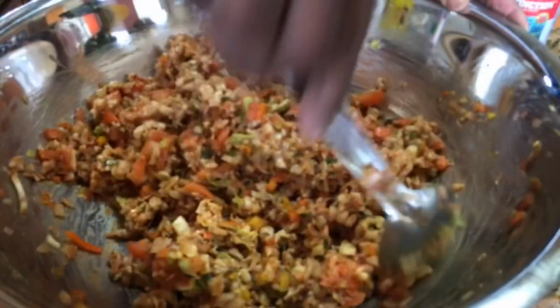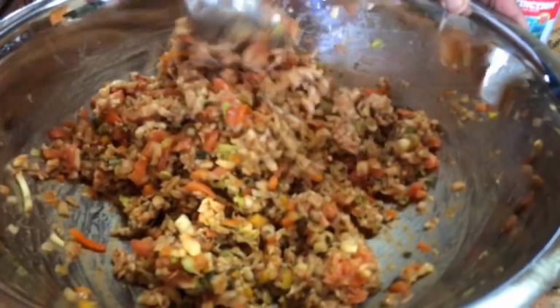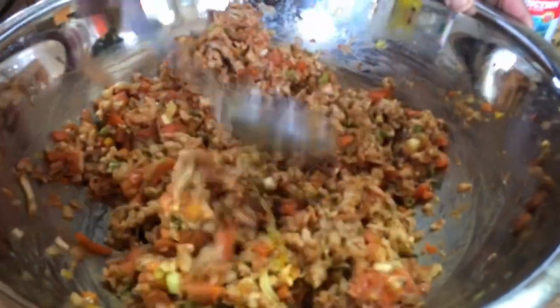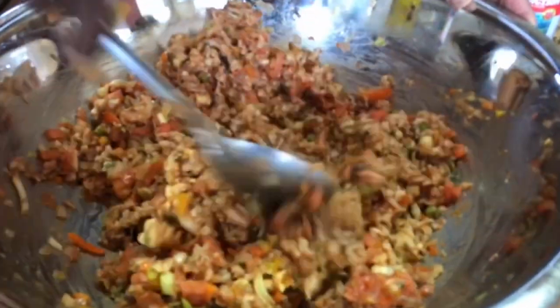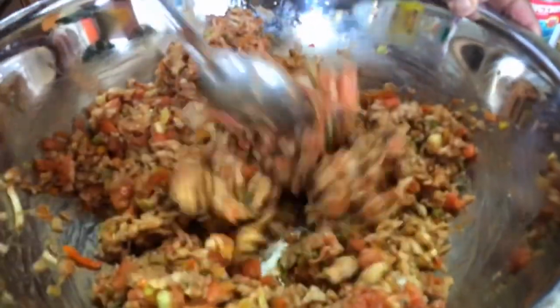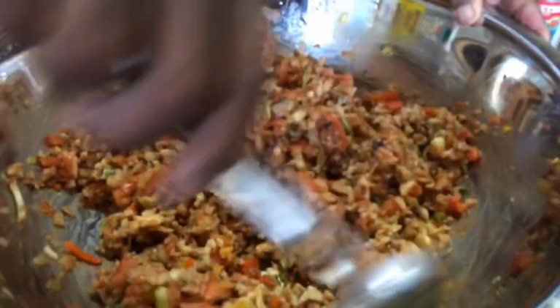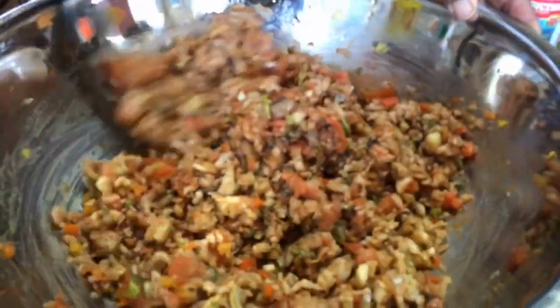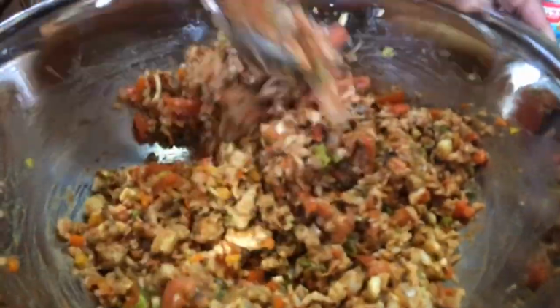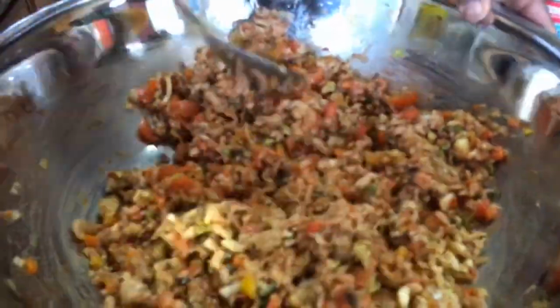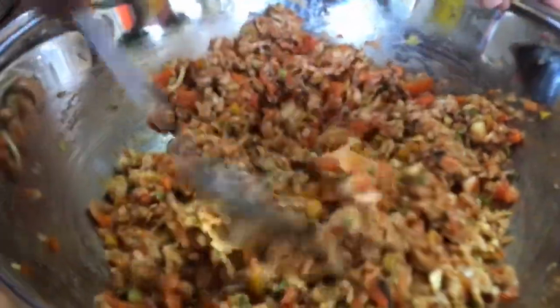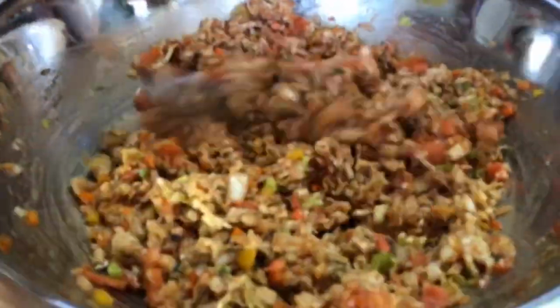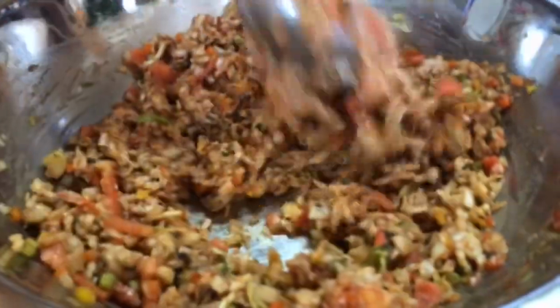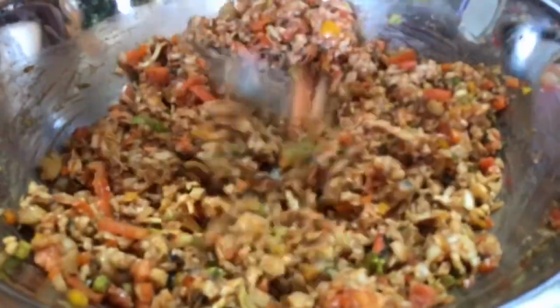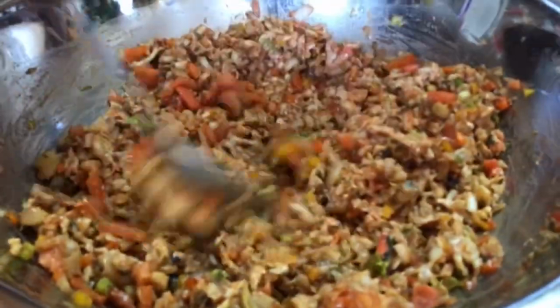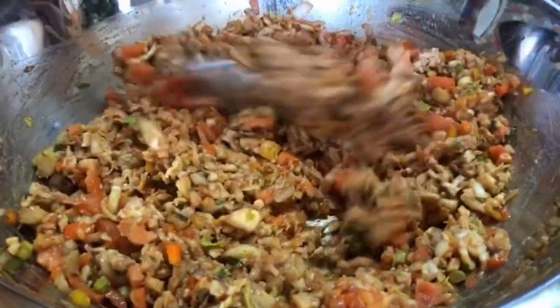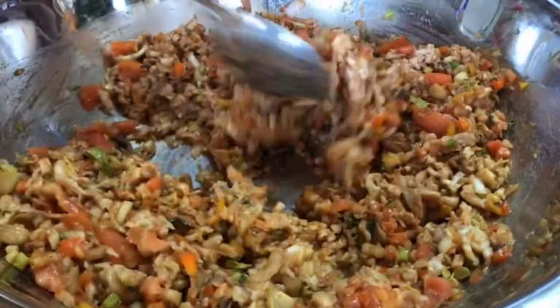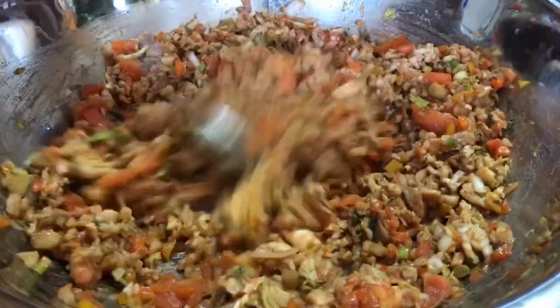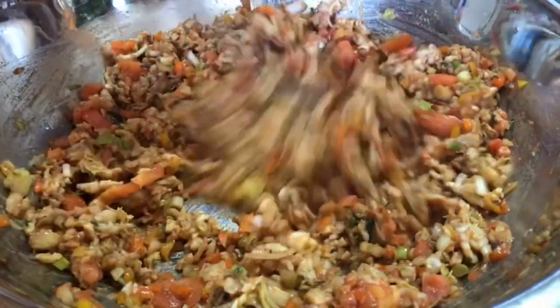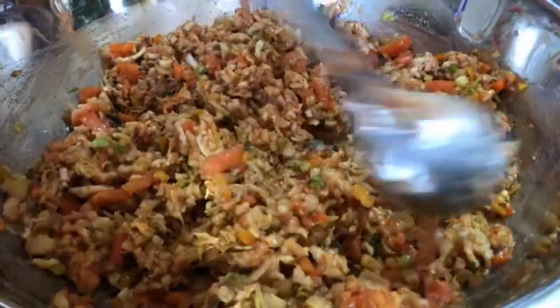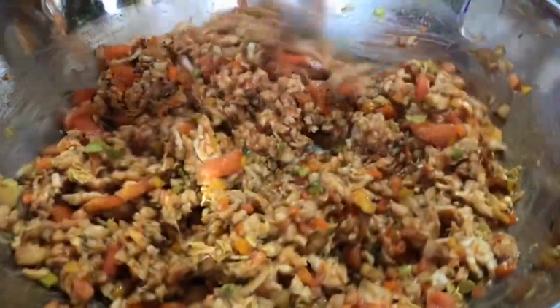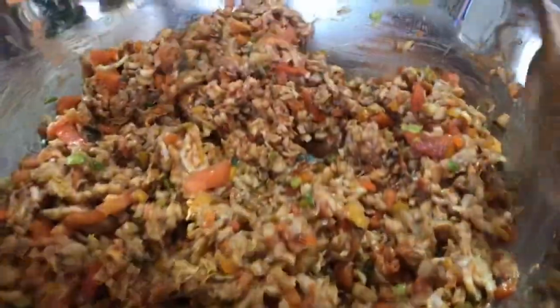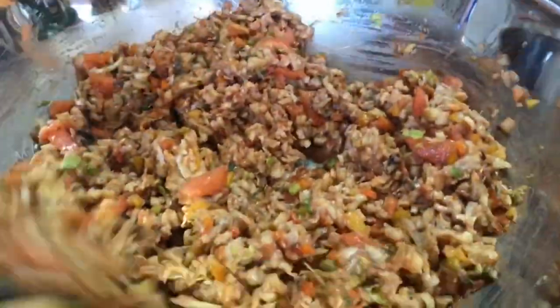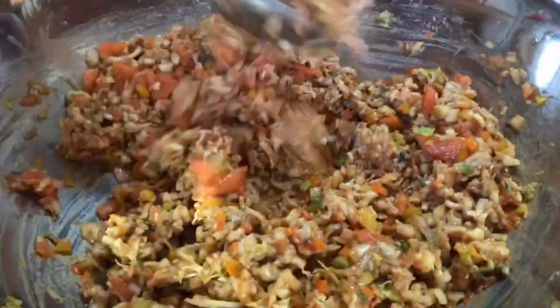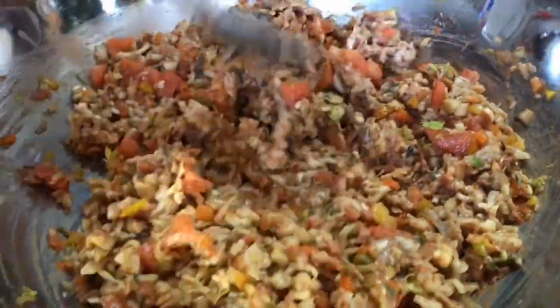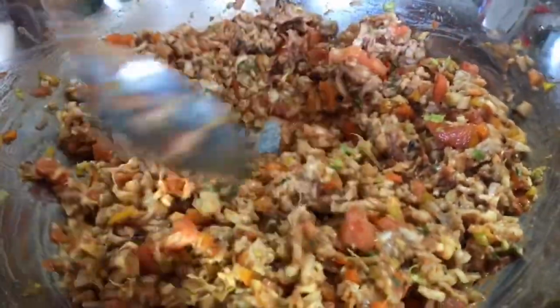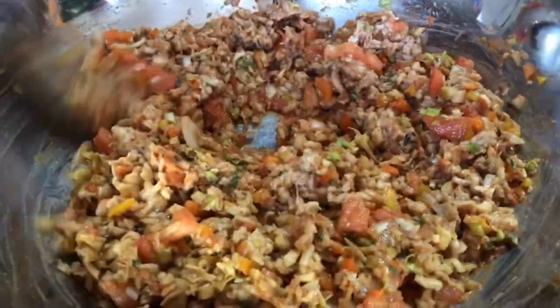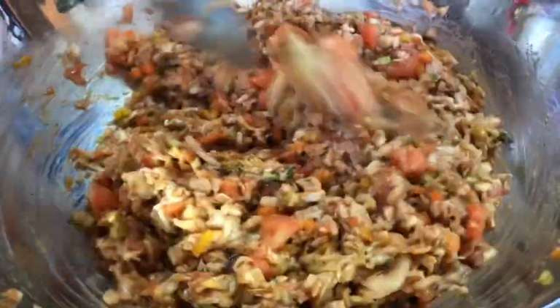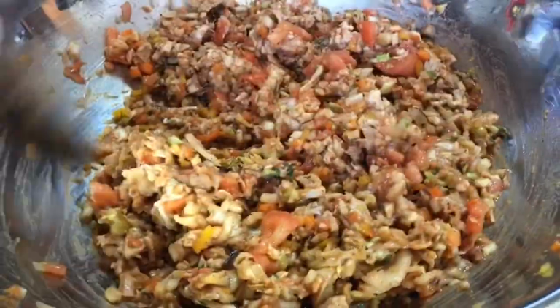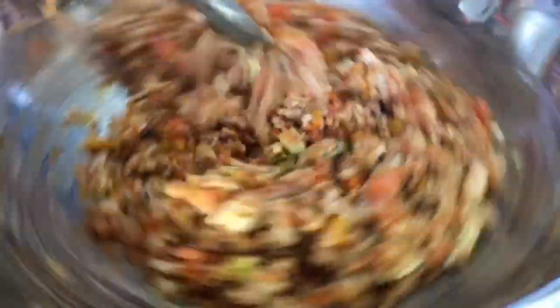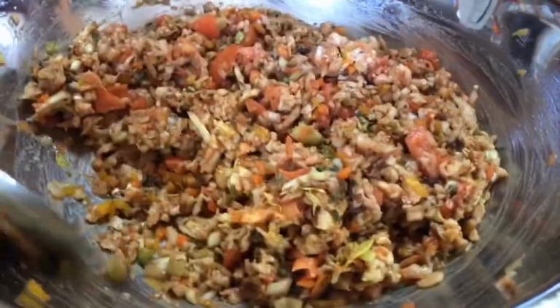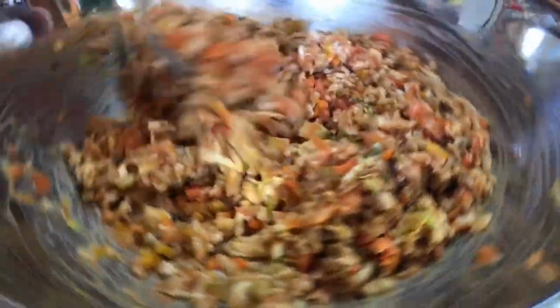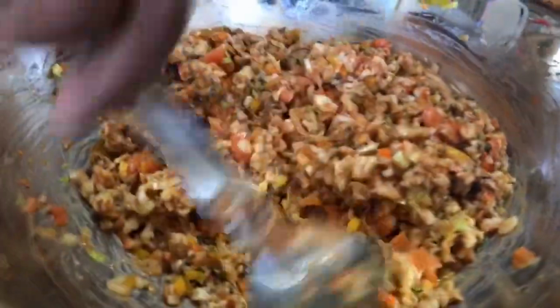Back again. I've mixed up the spices and I'm going to add the flour now. You can see it coming together.